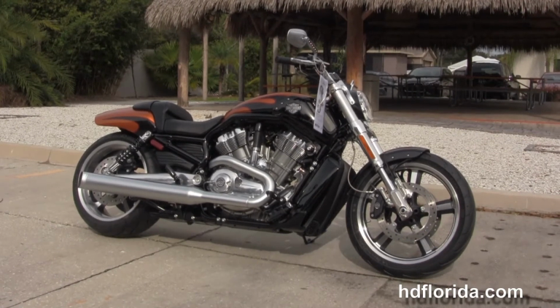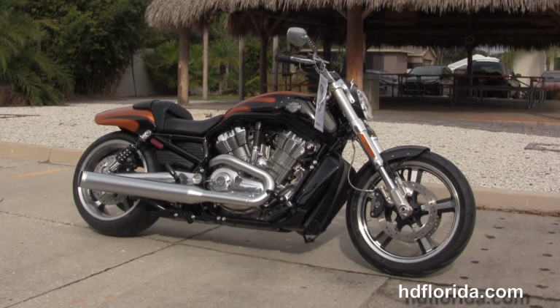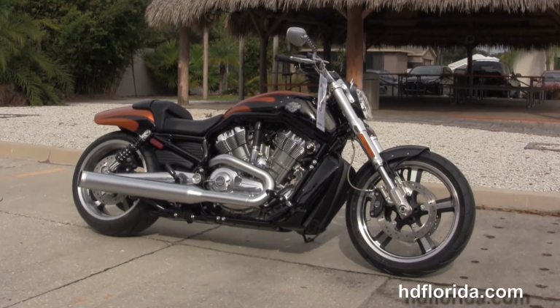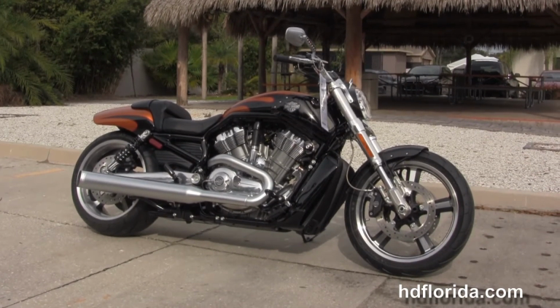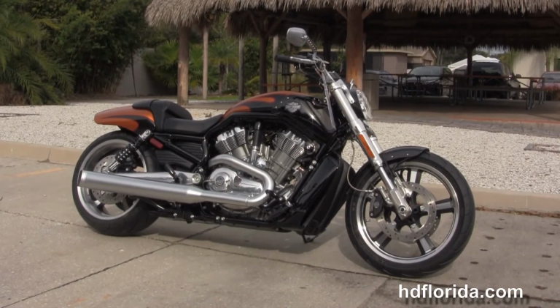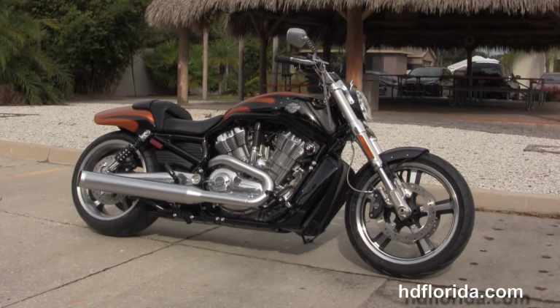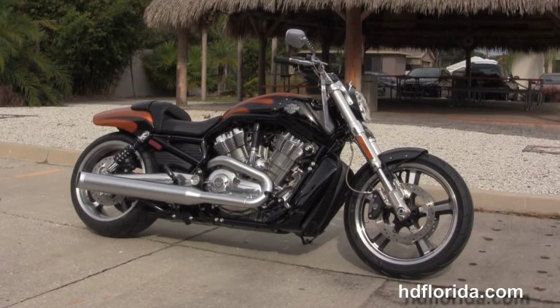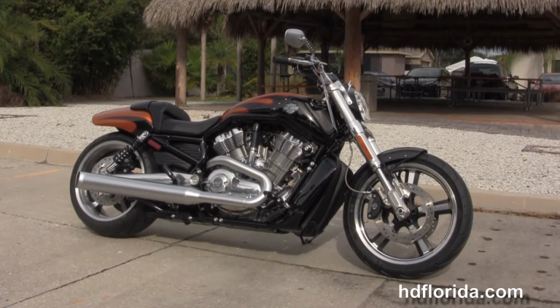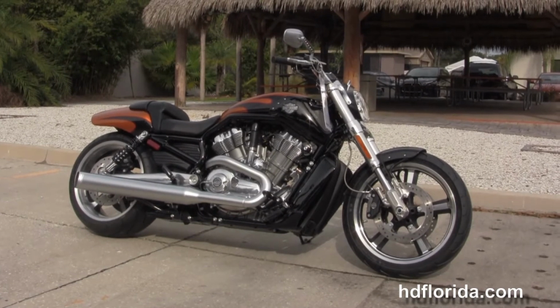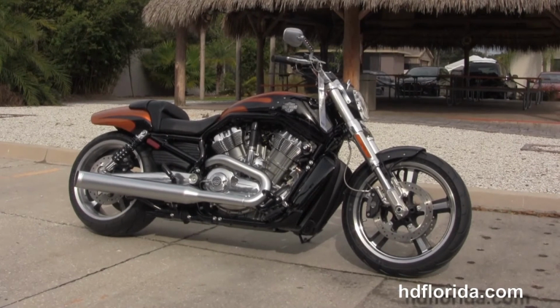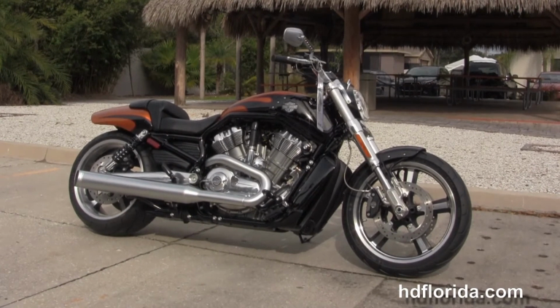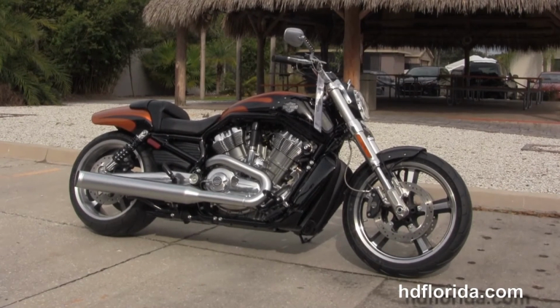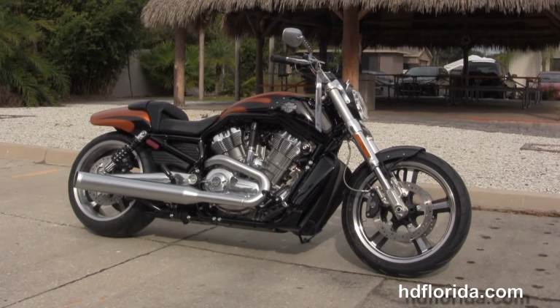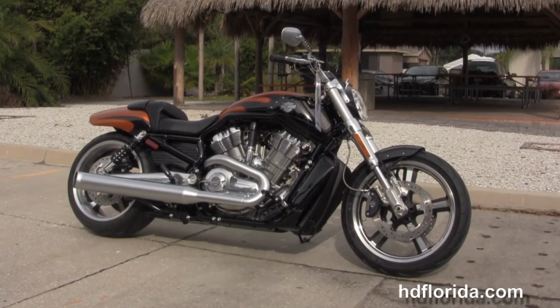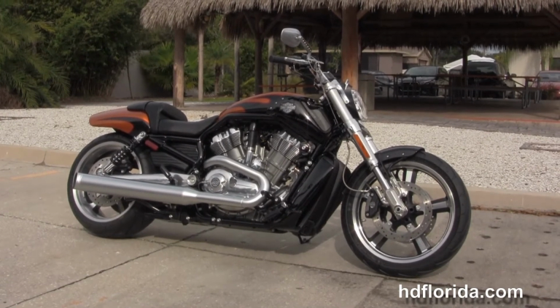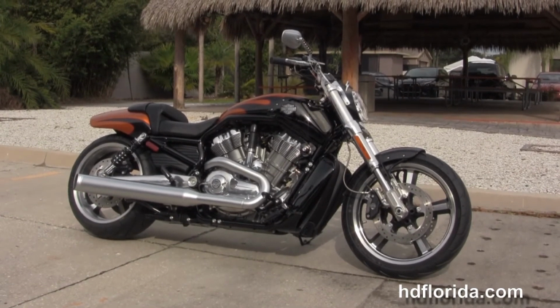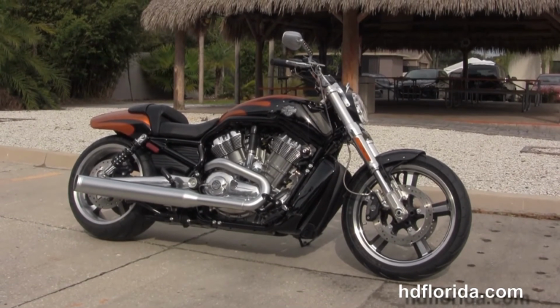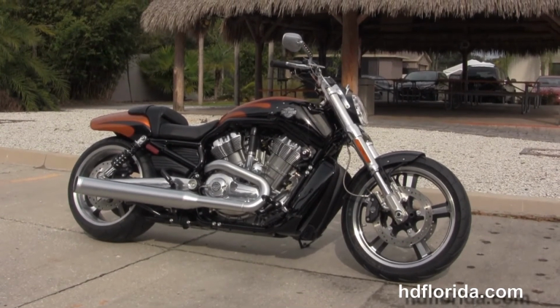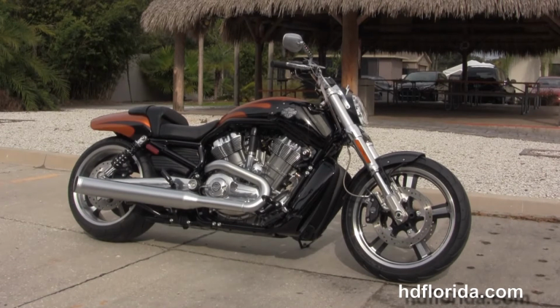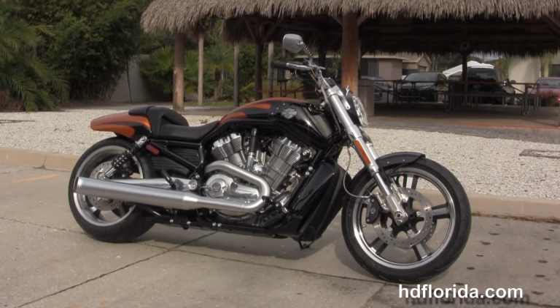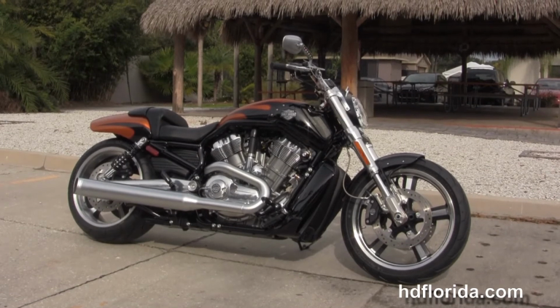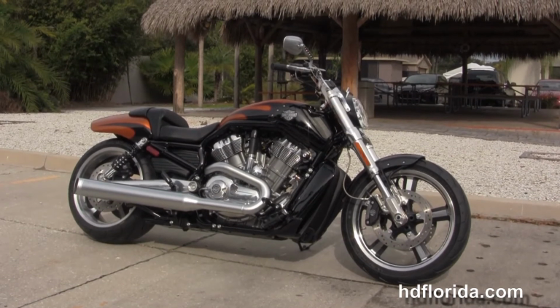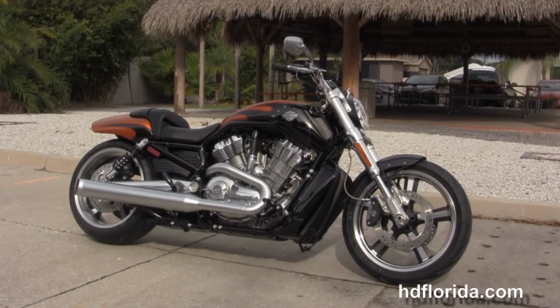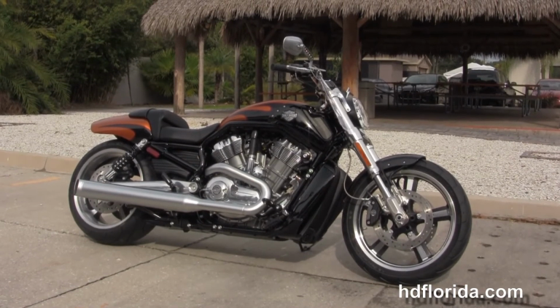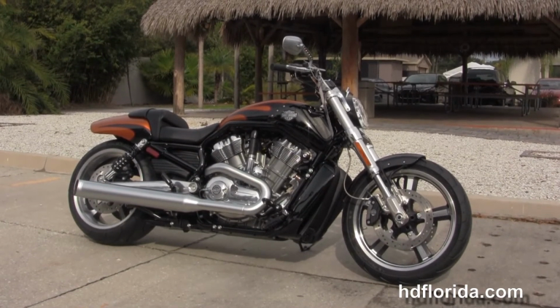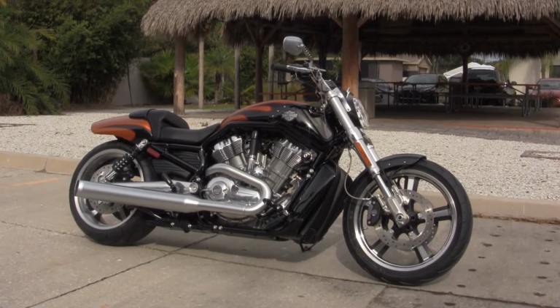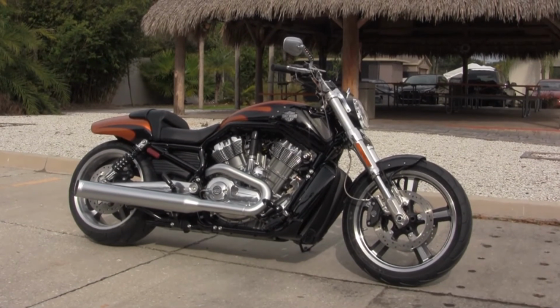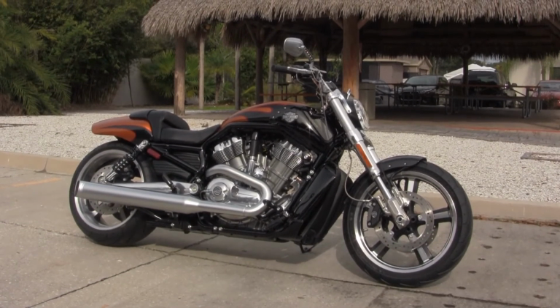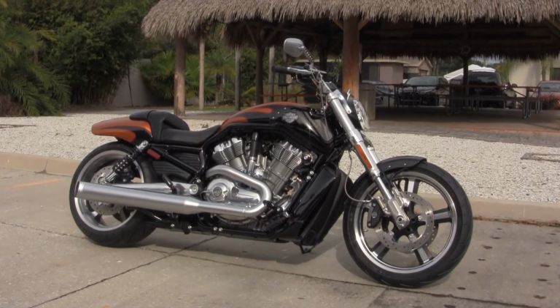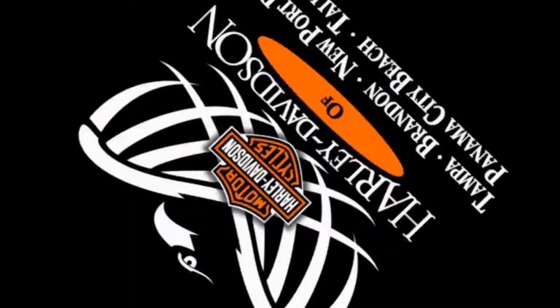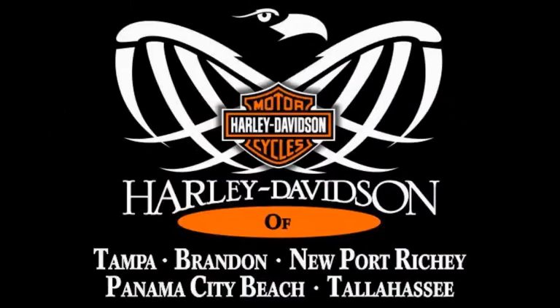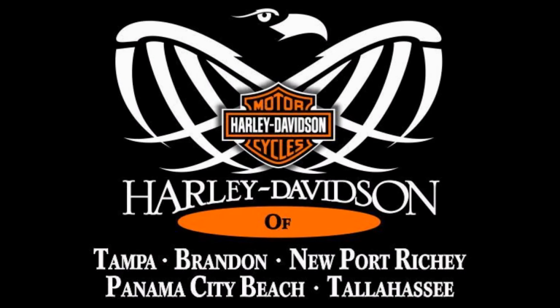For more information on the Muscle, click the link below. And to view the rest of our unsurpassed inventory, visit us at TampaHarley.com. We're always open 24/7. And remember, have one rocking, smoking, badass Harley day.